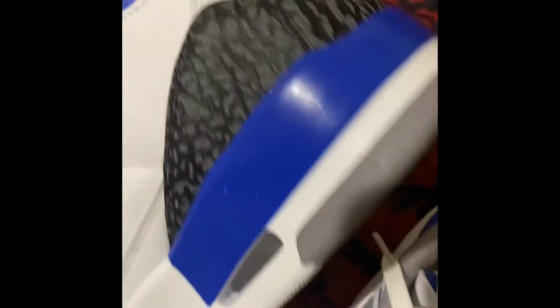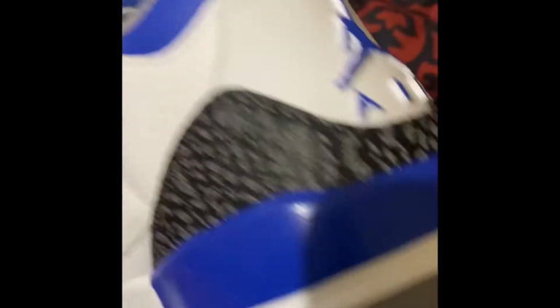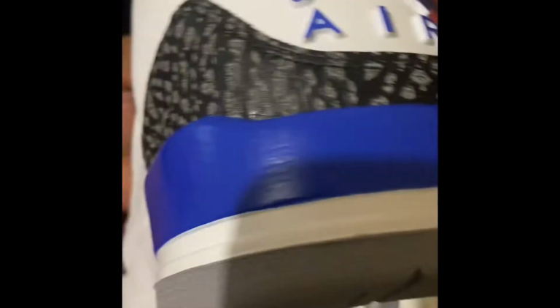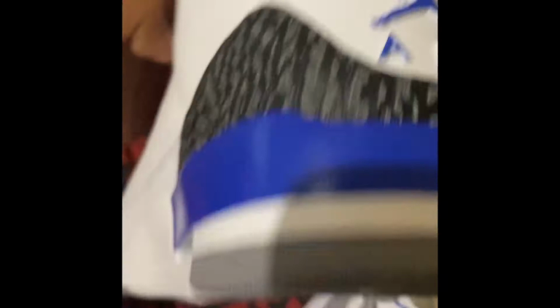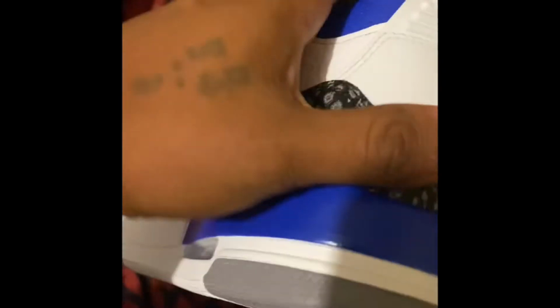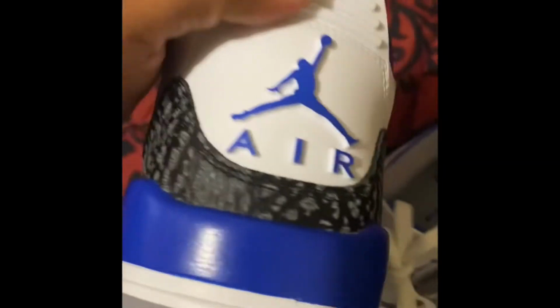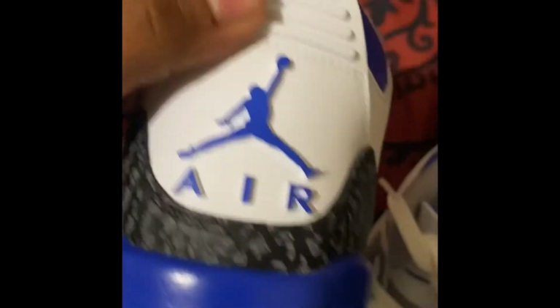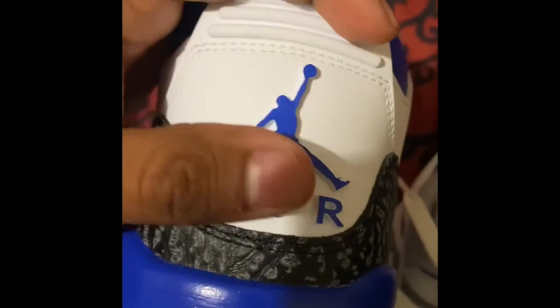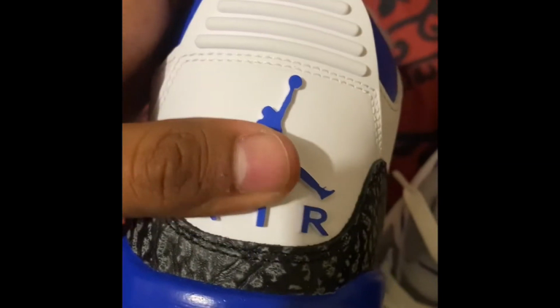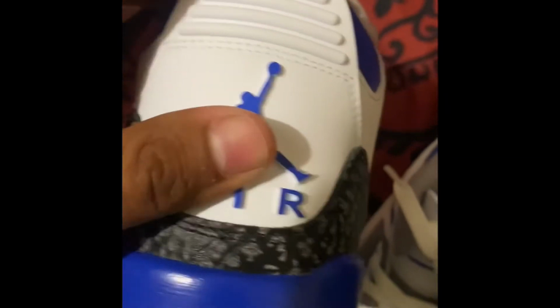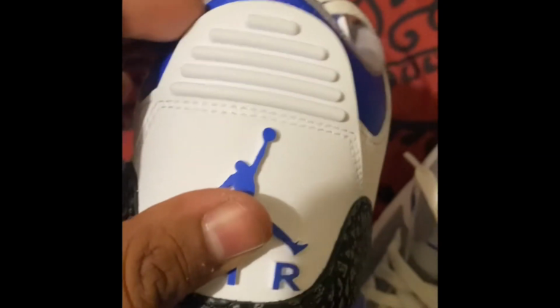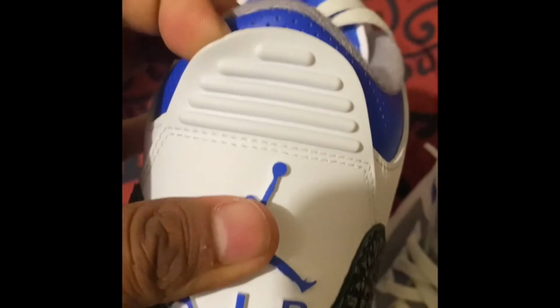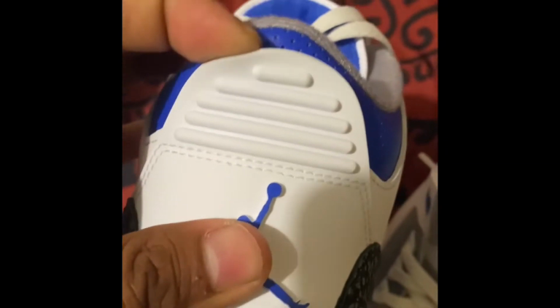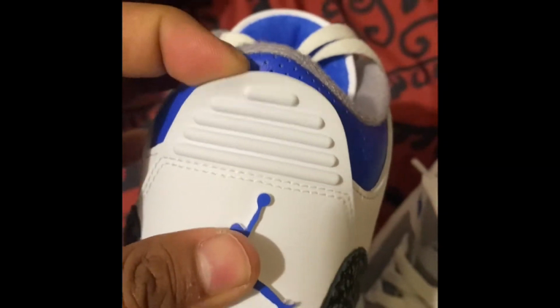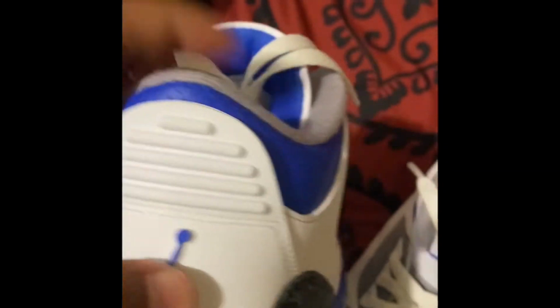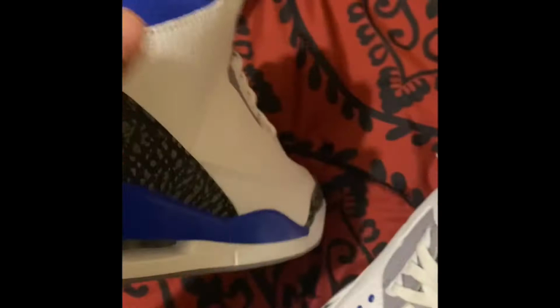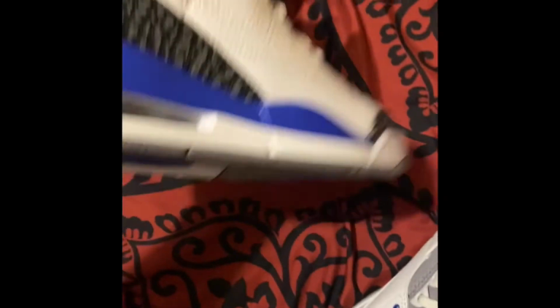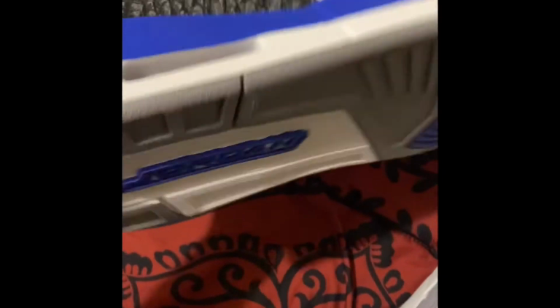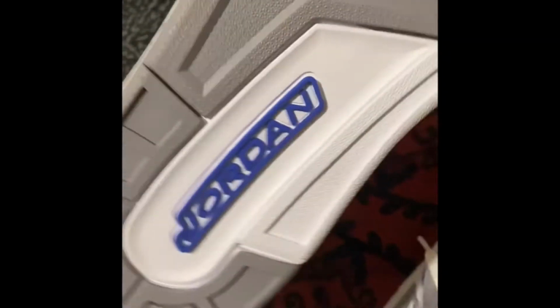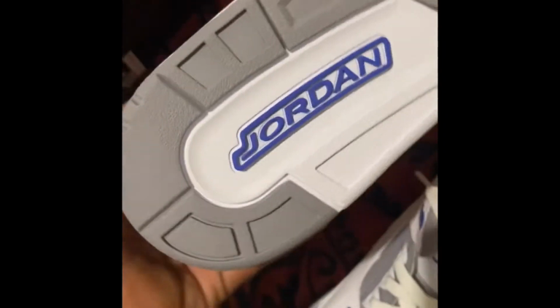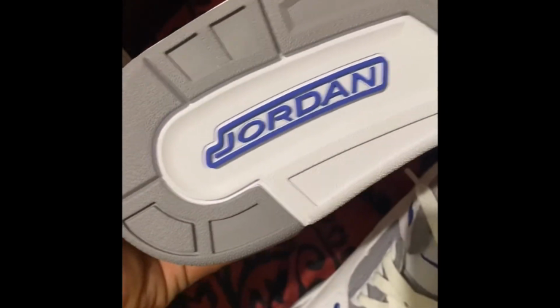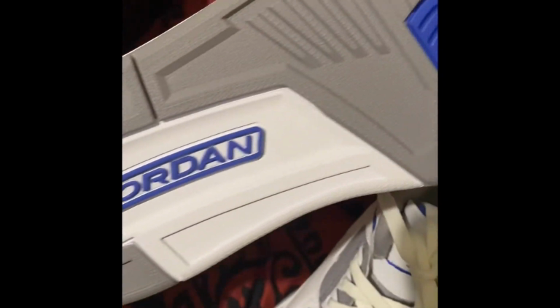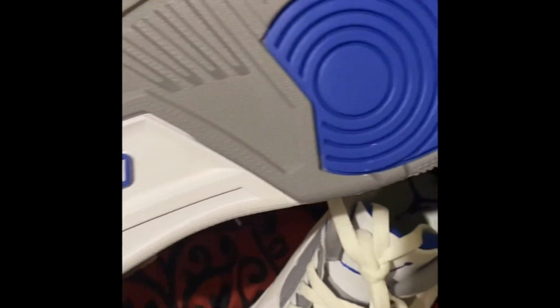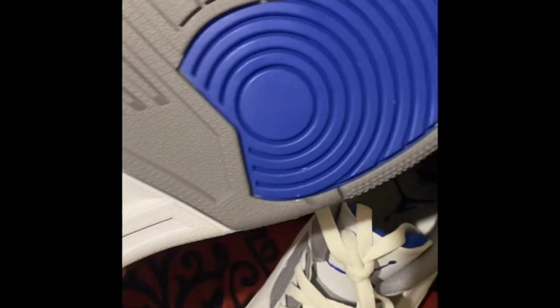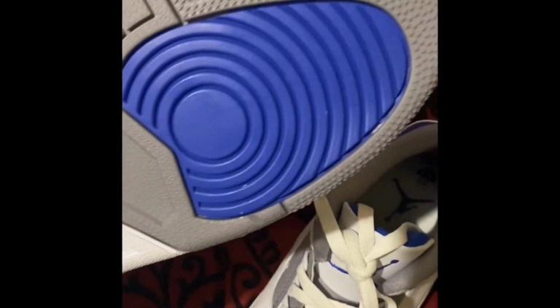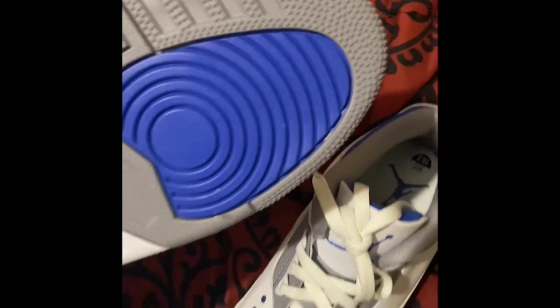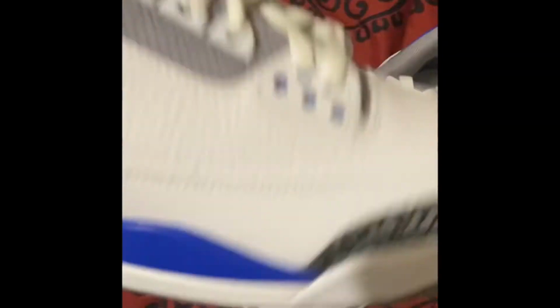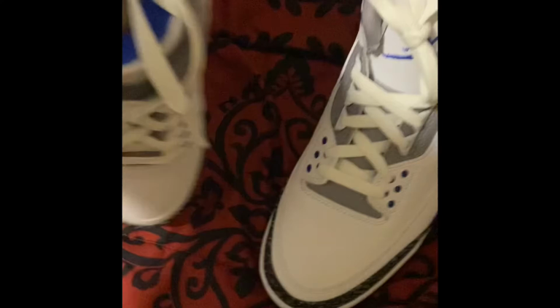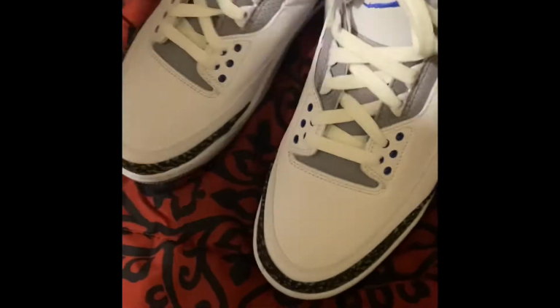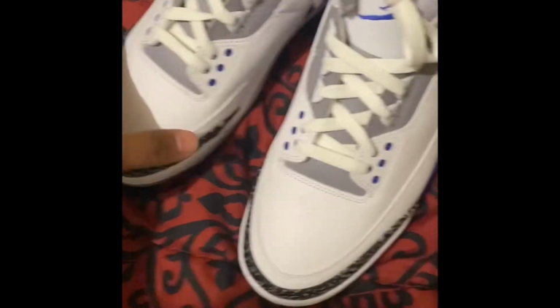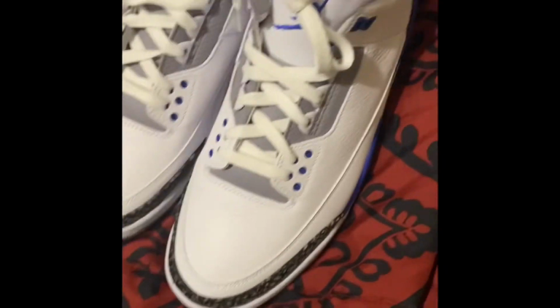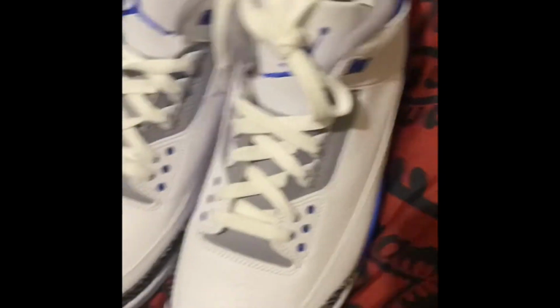The blue colorway going around, Air Jordan Jumpman on the back, blue with the heel tab. Check out the bottom — Jordan, crispy clean. I also hit on the sneakers app.